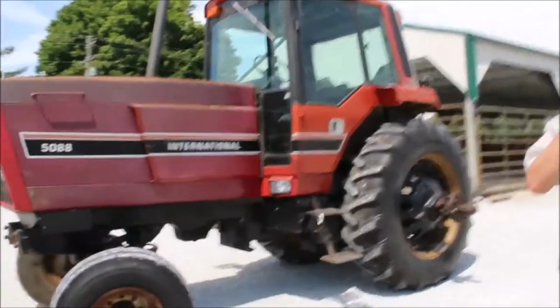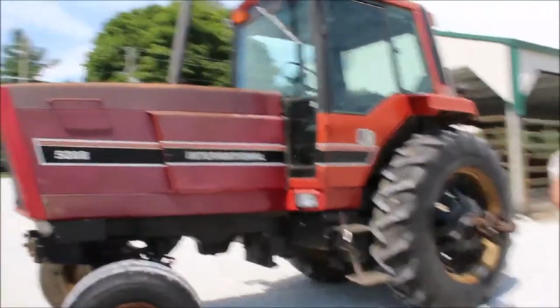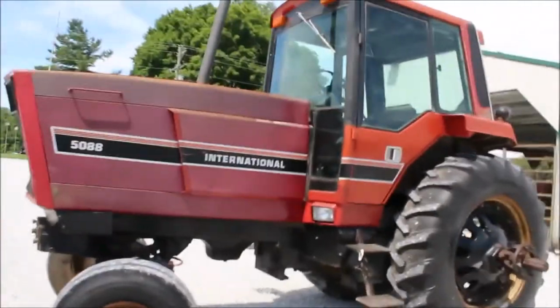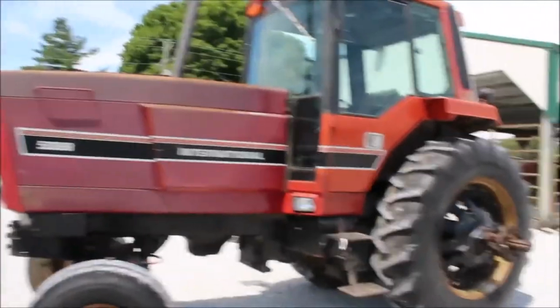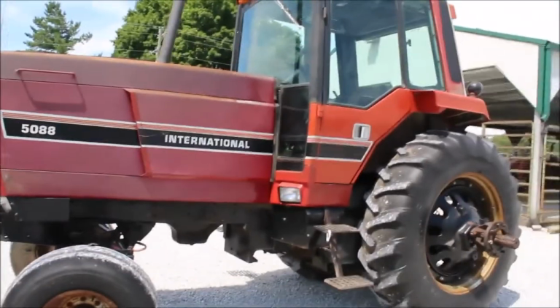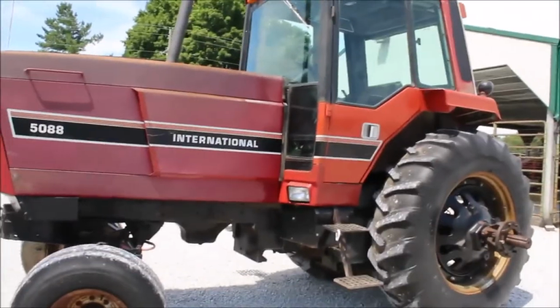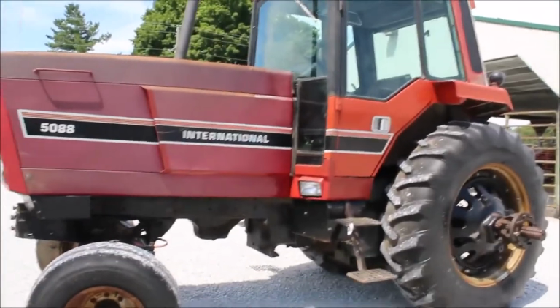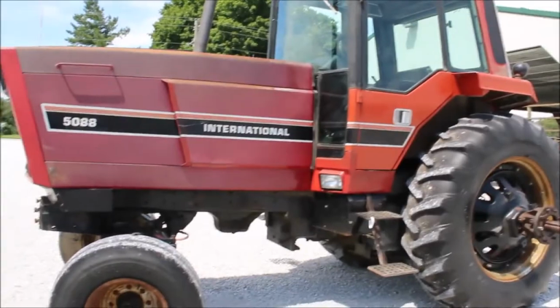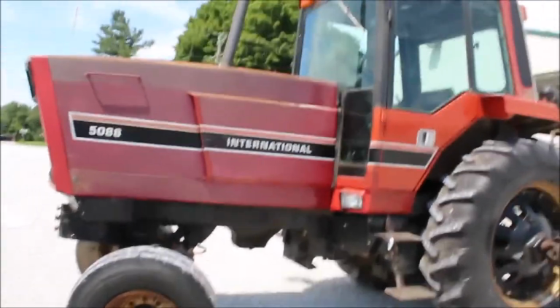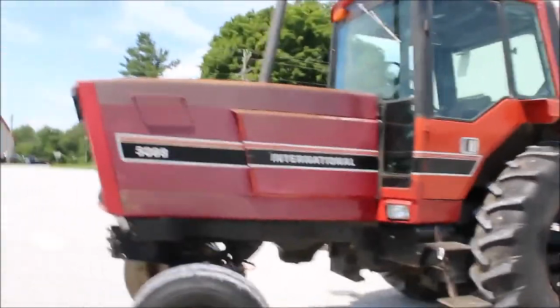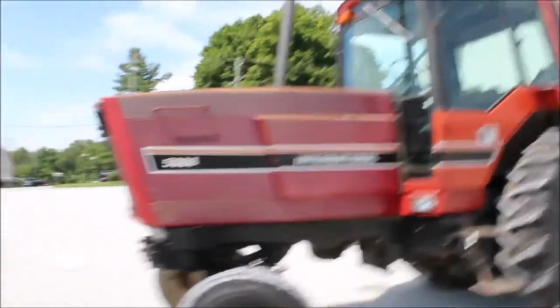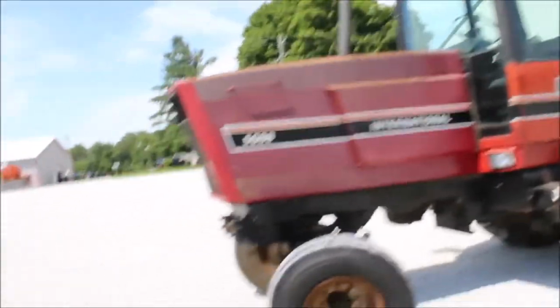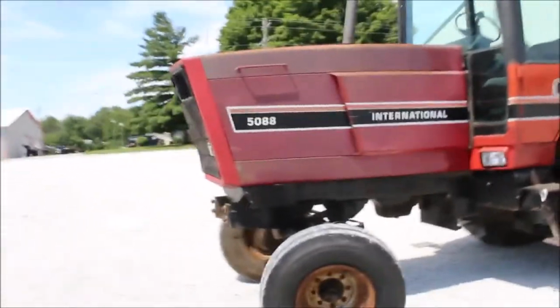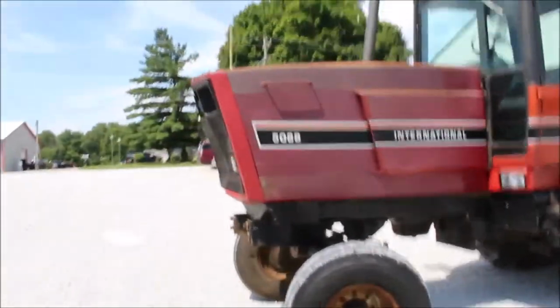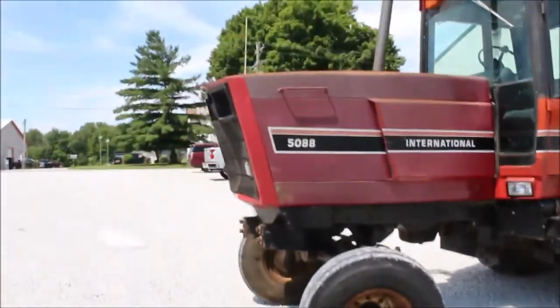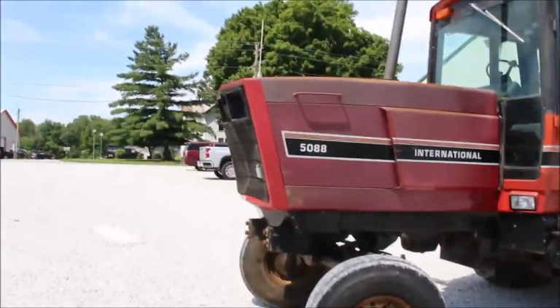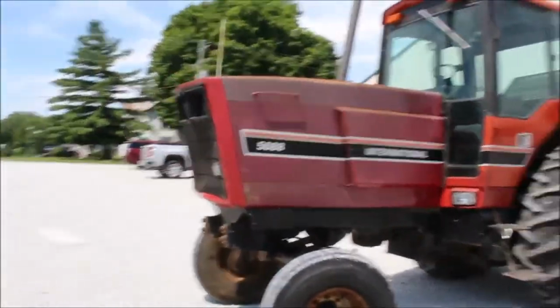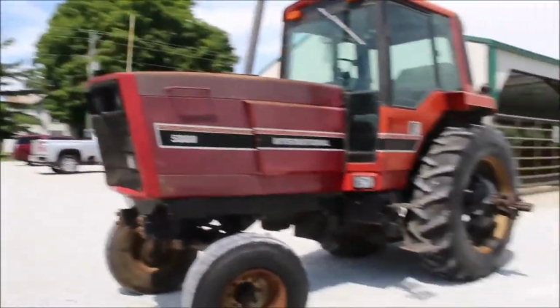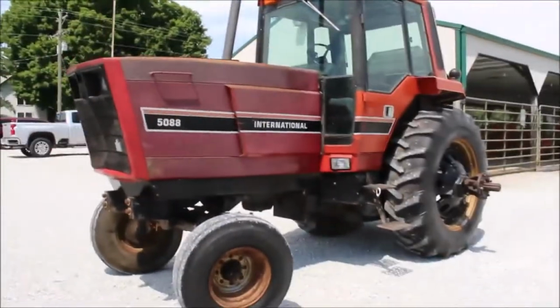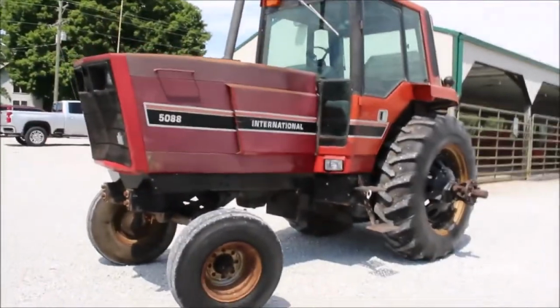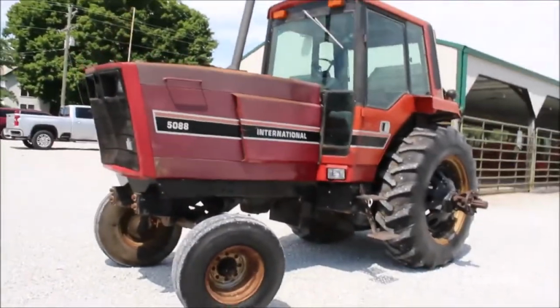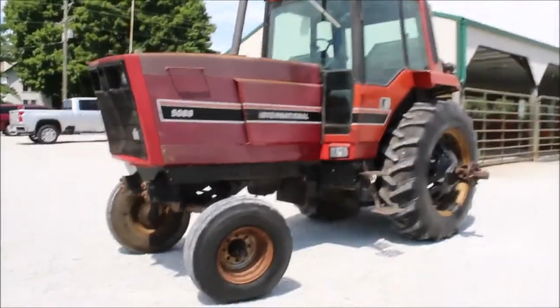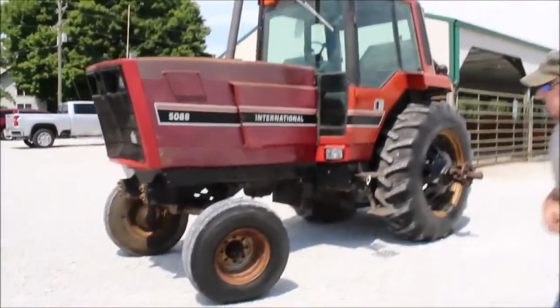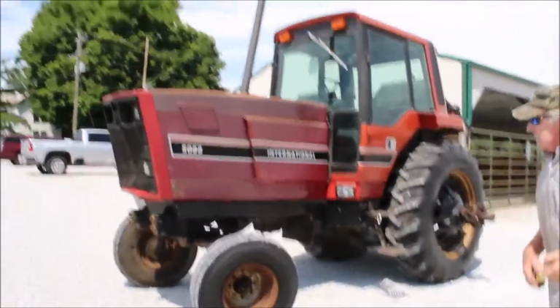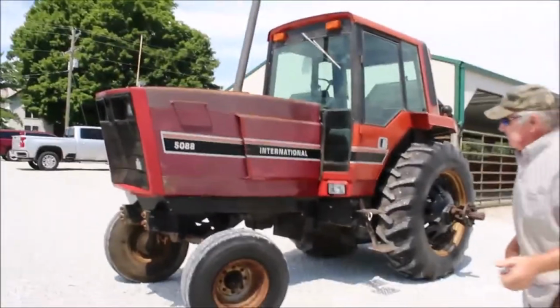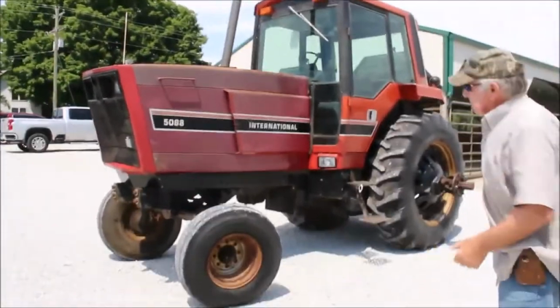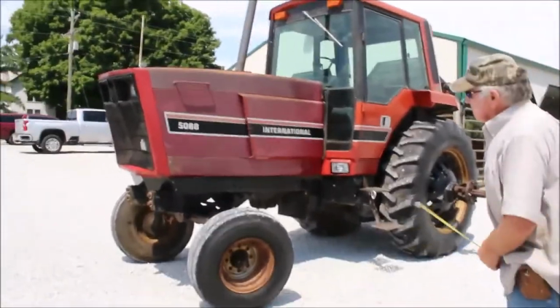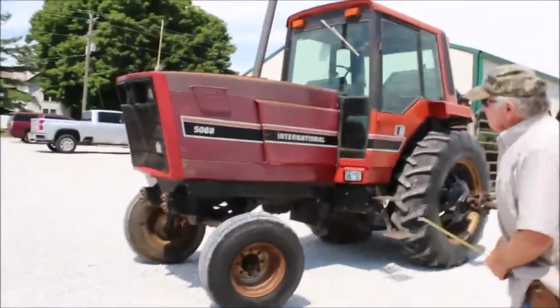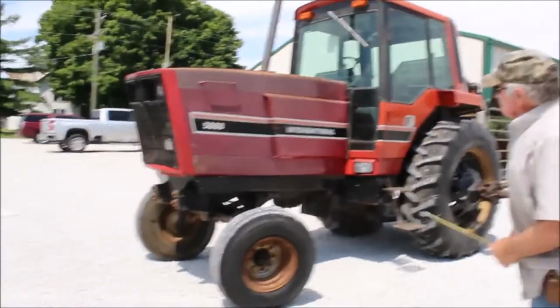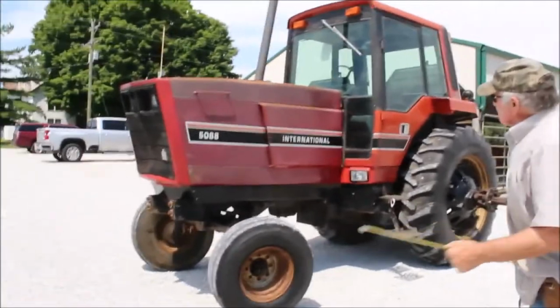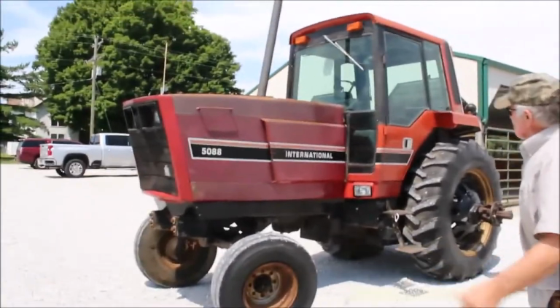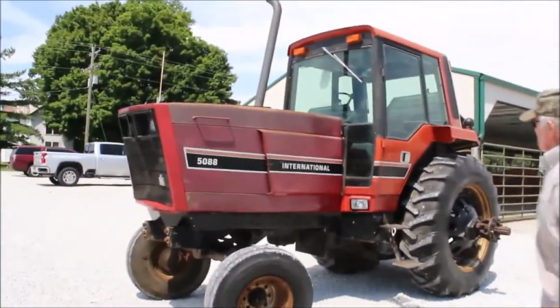The tractor's got 7,223 hours on it. It's a 5088 International.